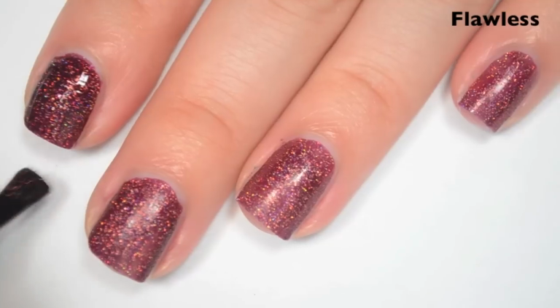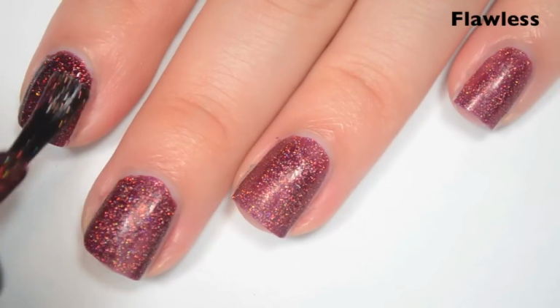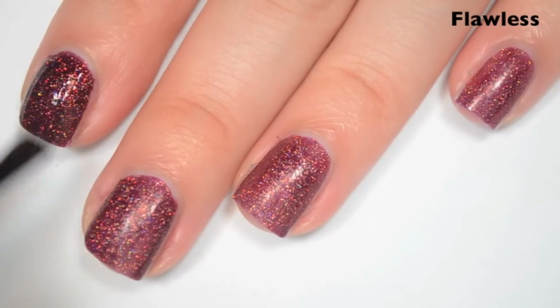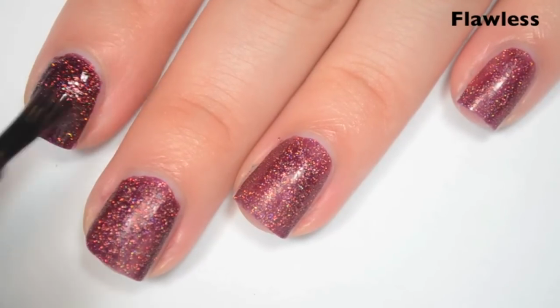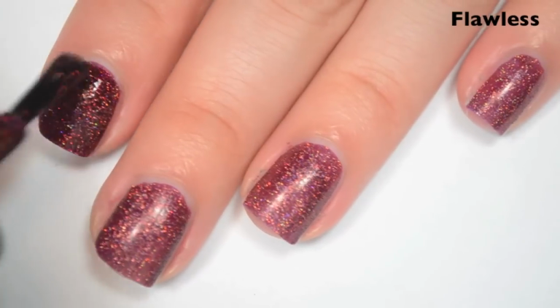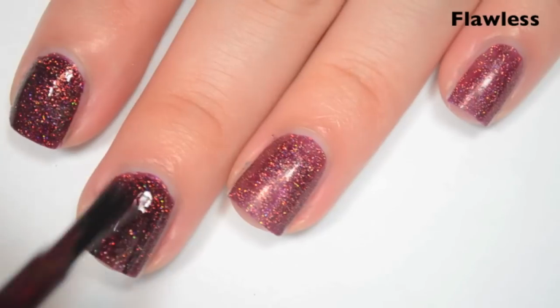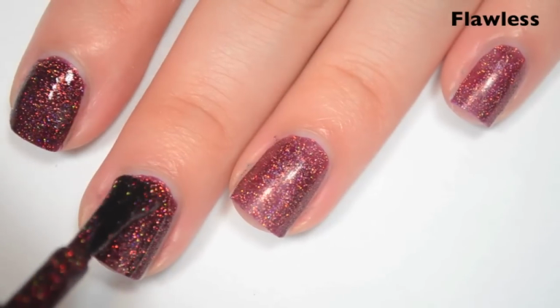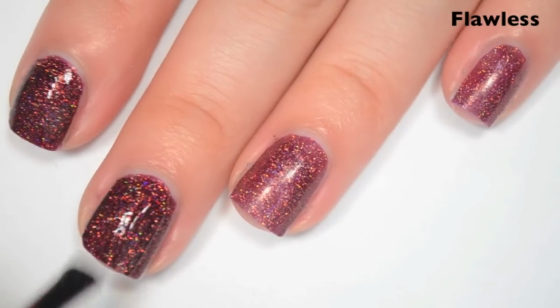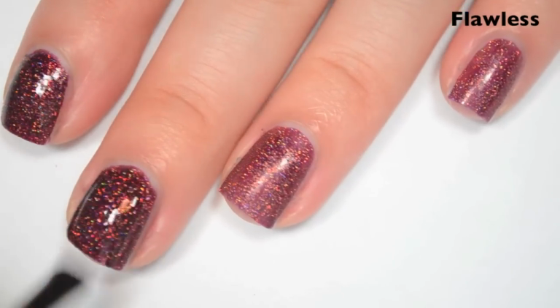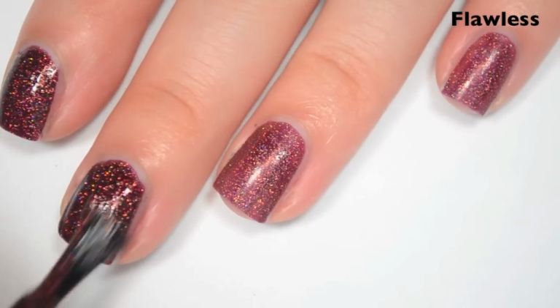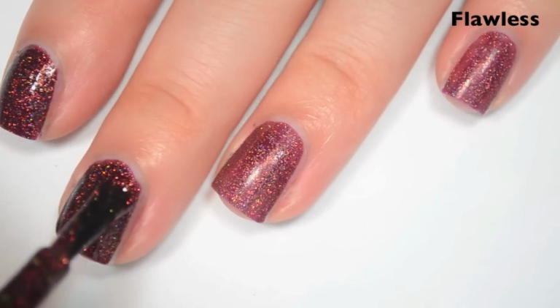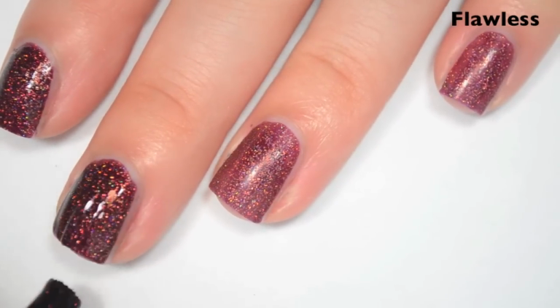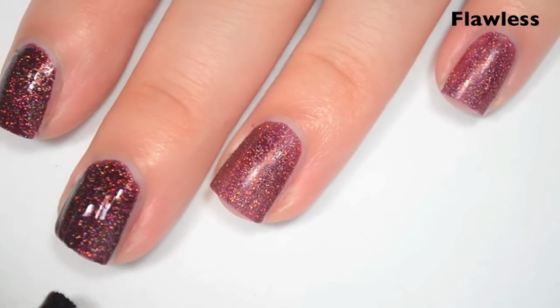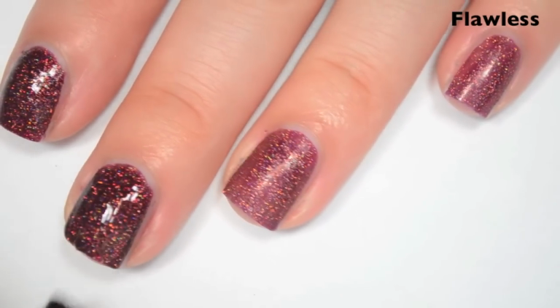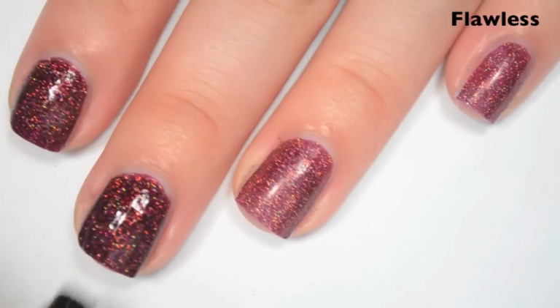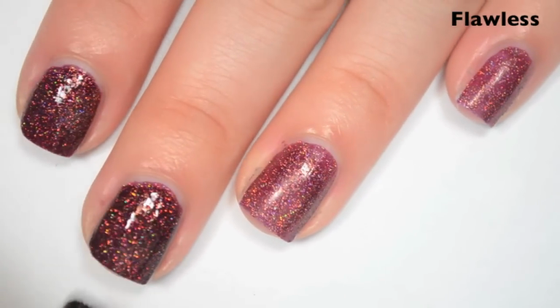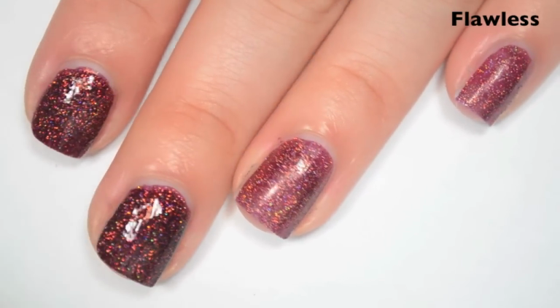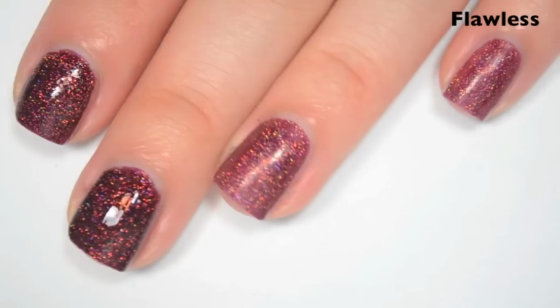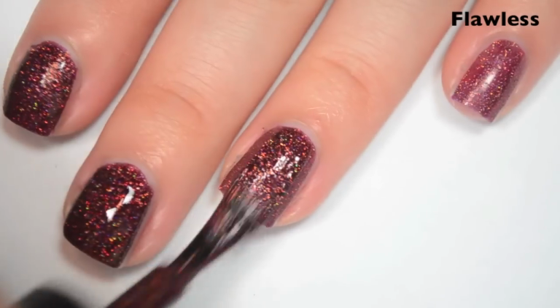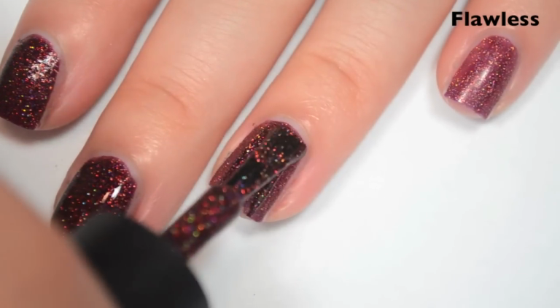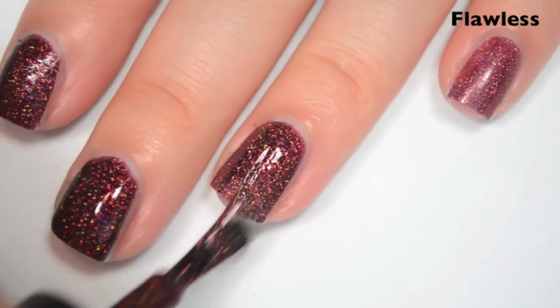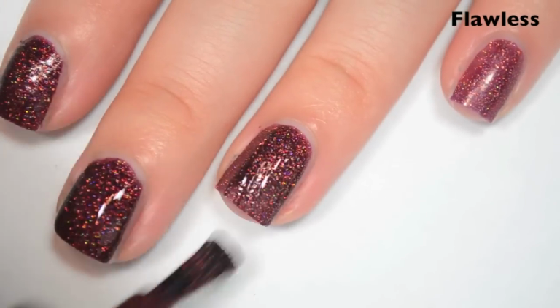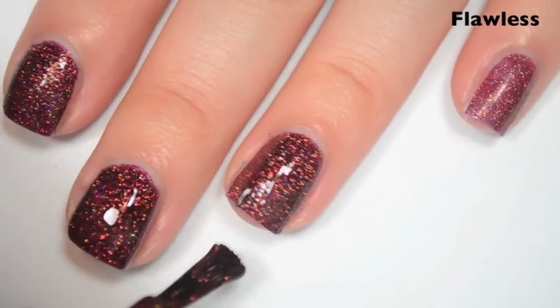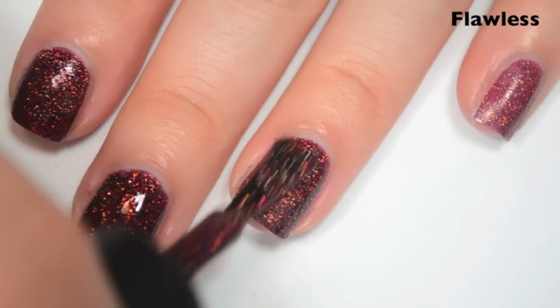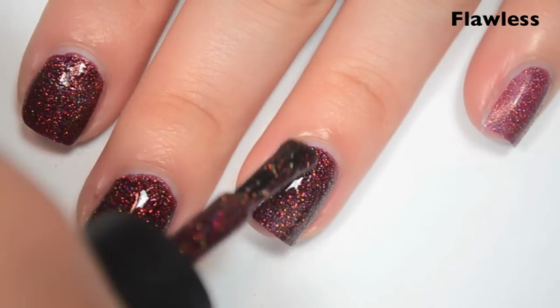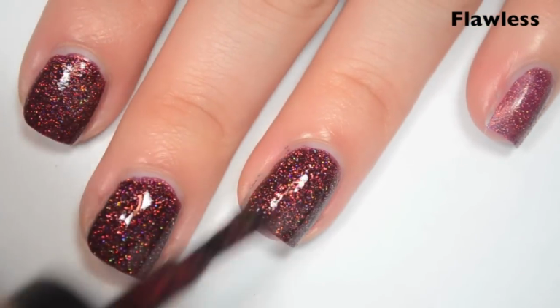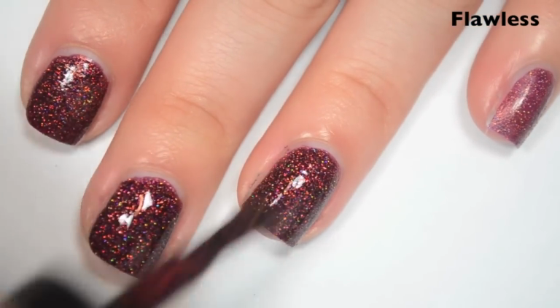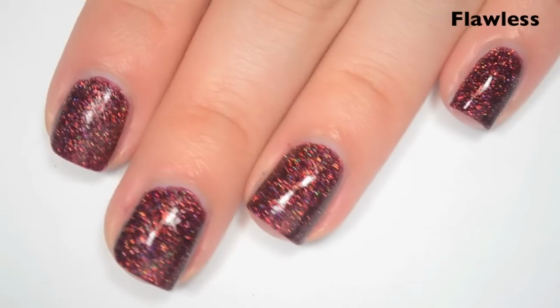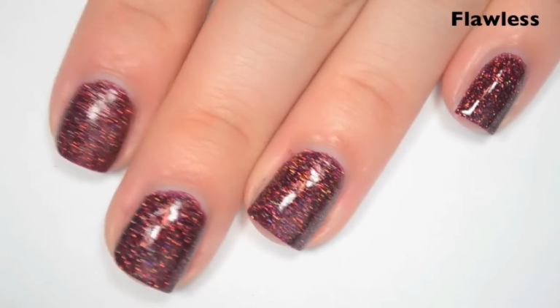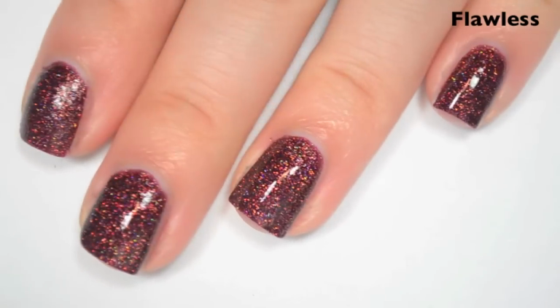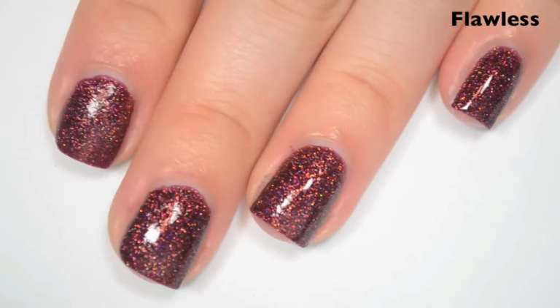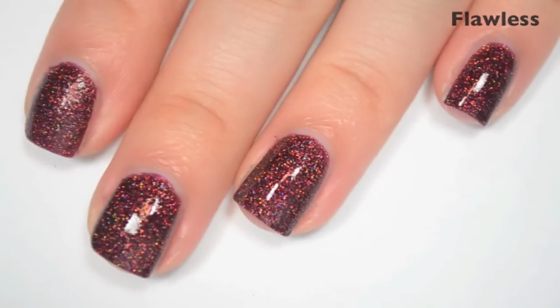Here's two coats. This one covers completely in two. It does dry a little bit dull and a little bit gritty, so you will want a good top coat to smooth everything out and to make it shine. So there is two coats of Flawless.